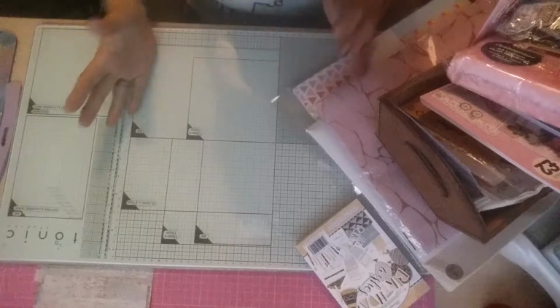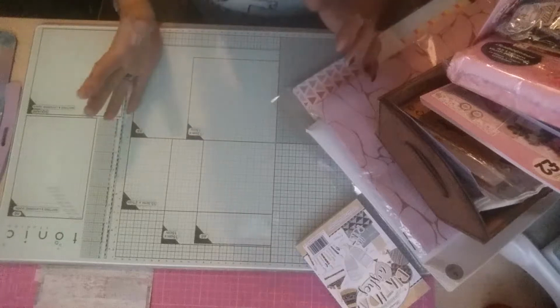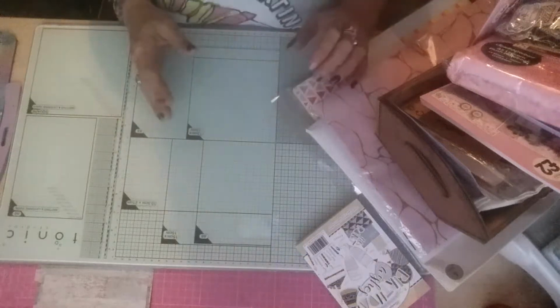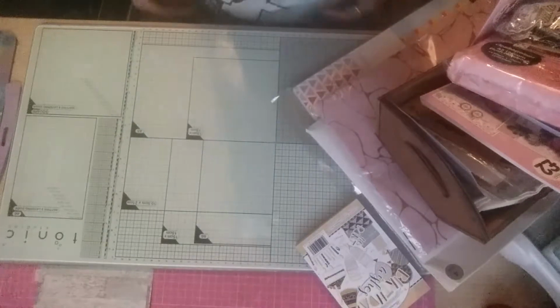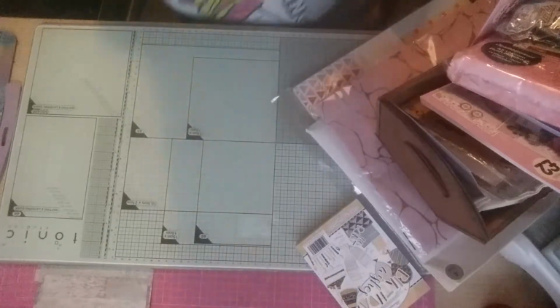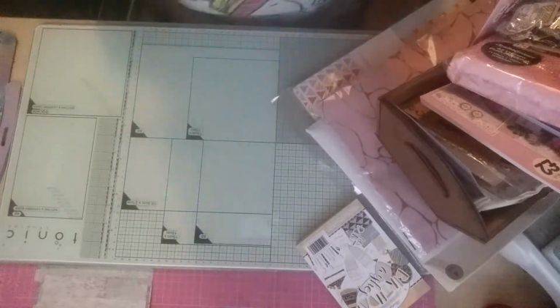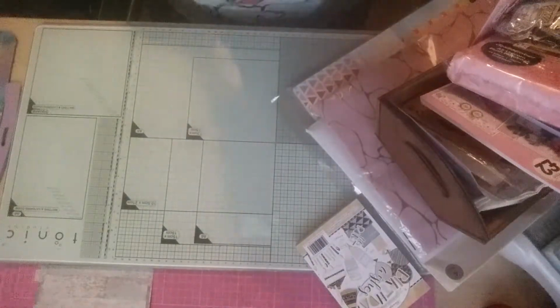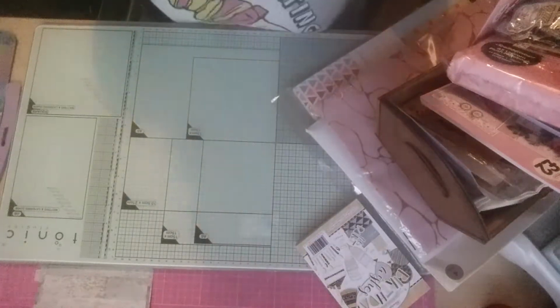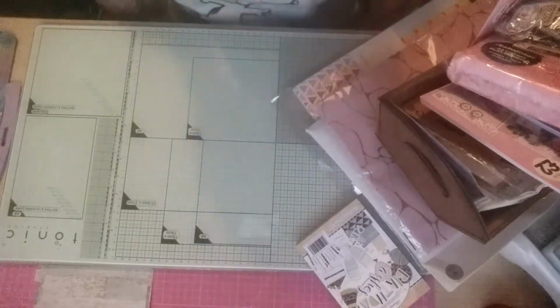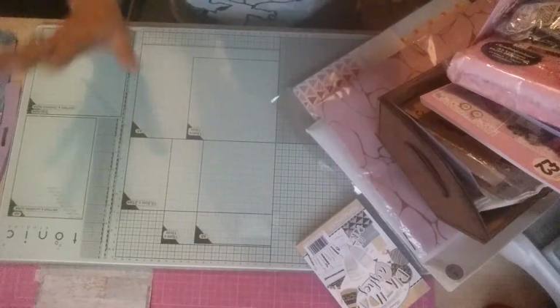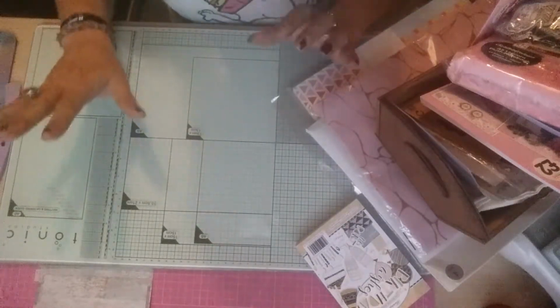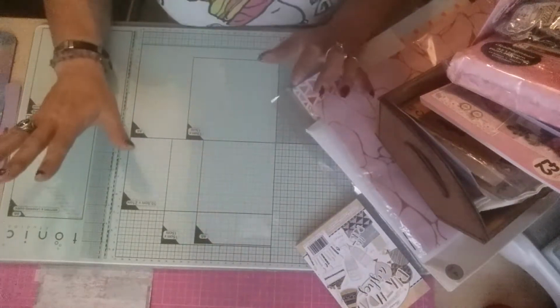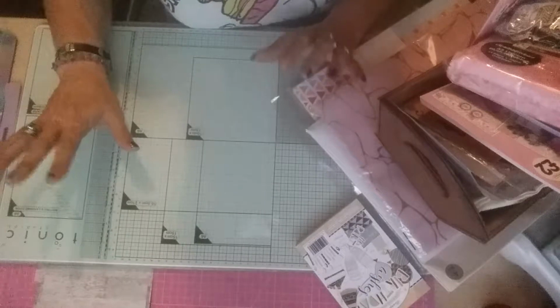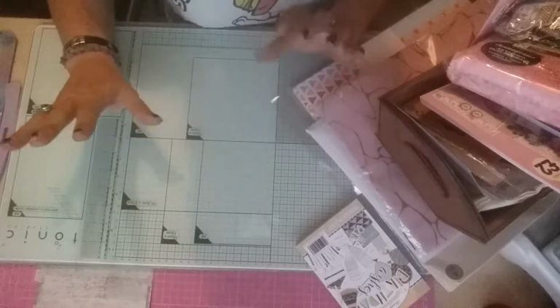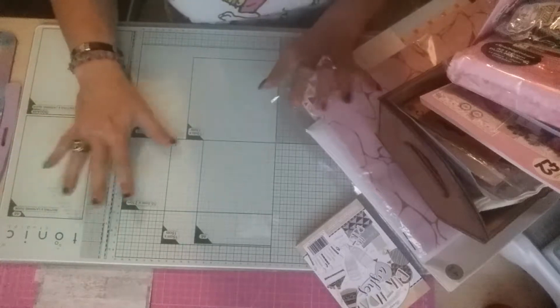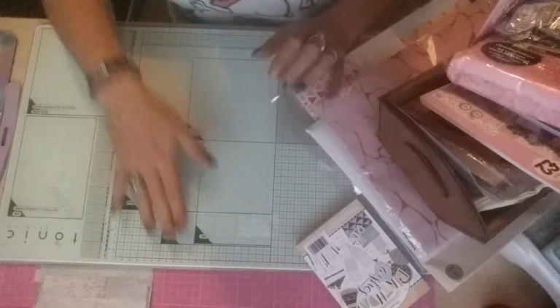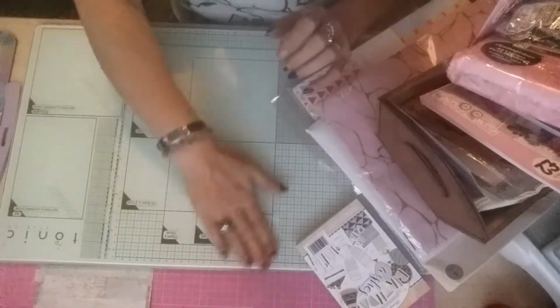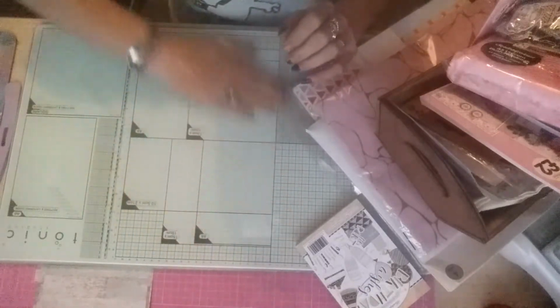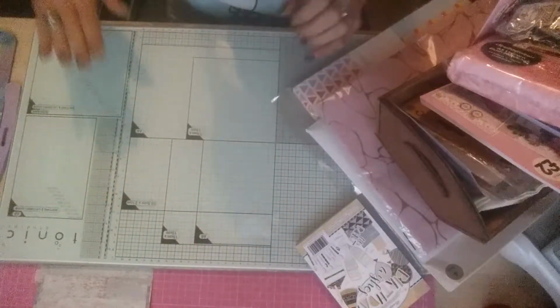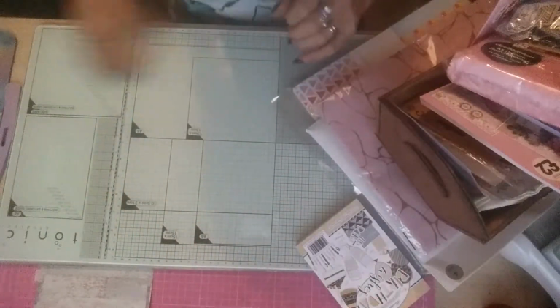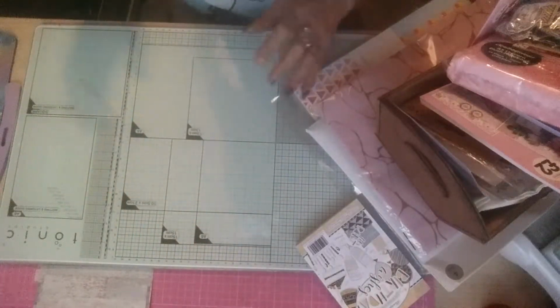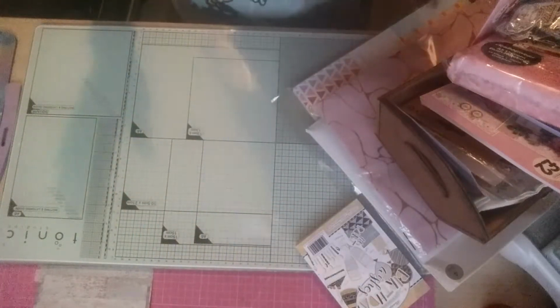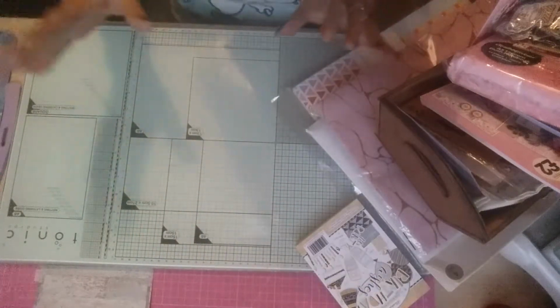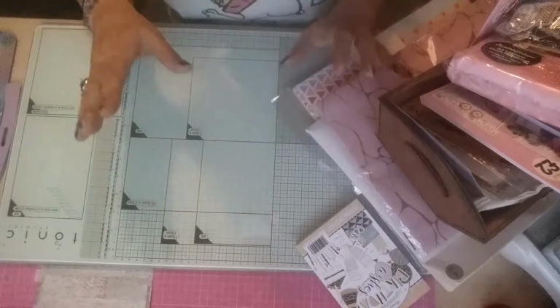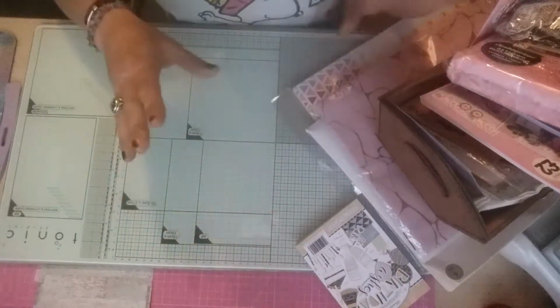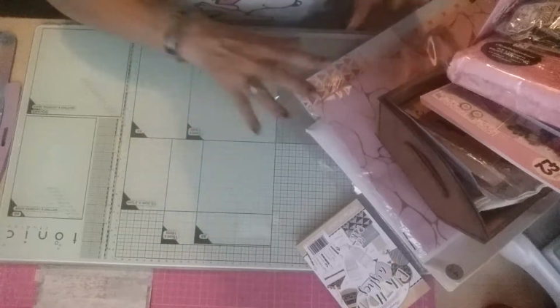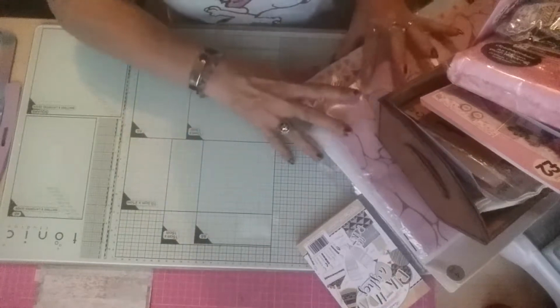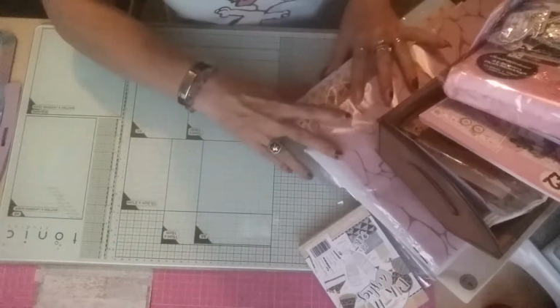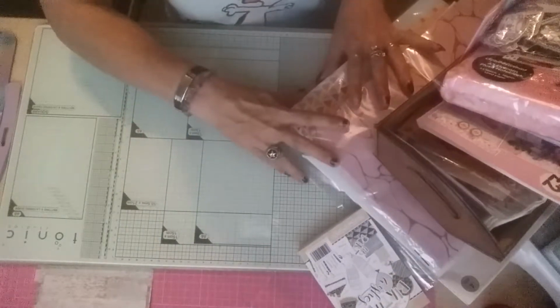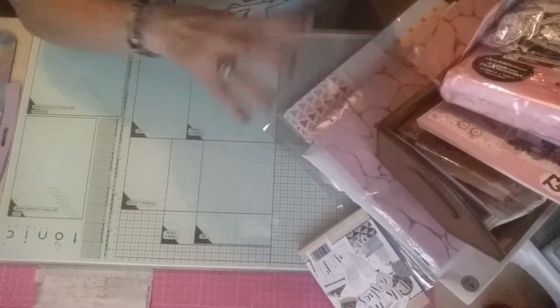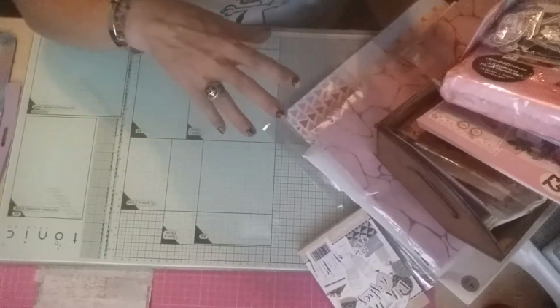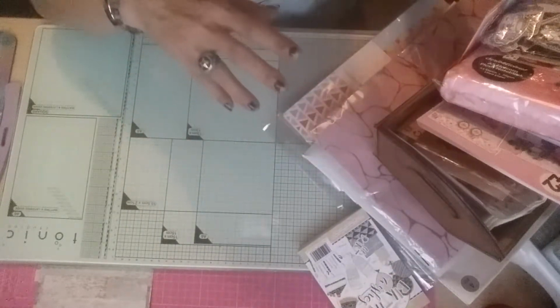Hi guys, excuse the mess of my desk — my boy's been using it since I've been at my mother's and he's made a right mess of everything. So I'm coming on with a bit of a haul and then a project share.